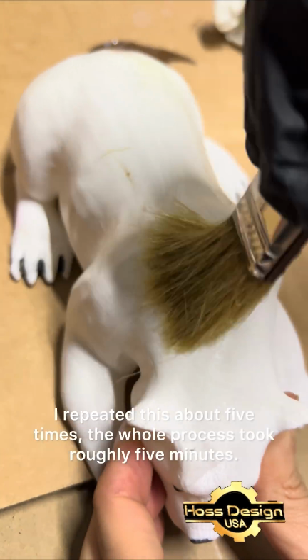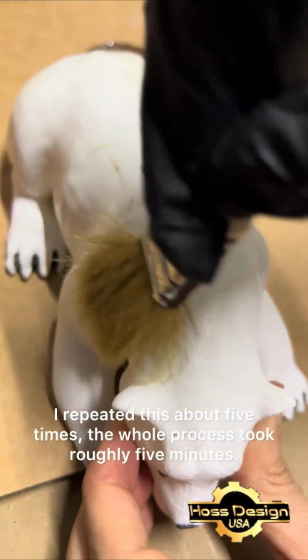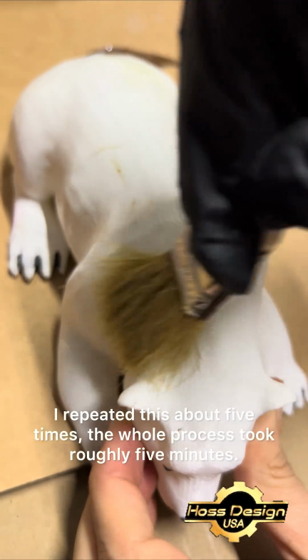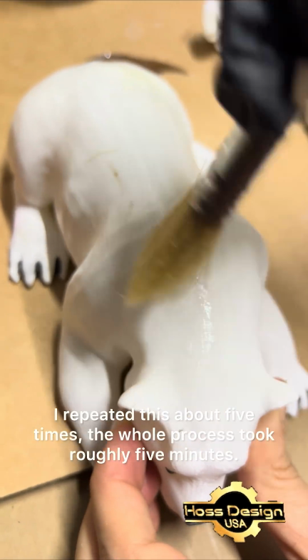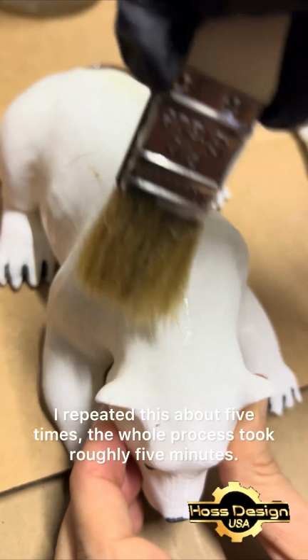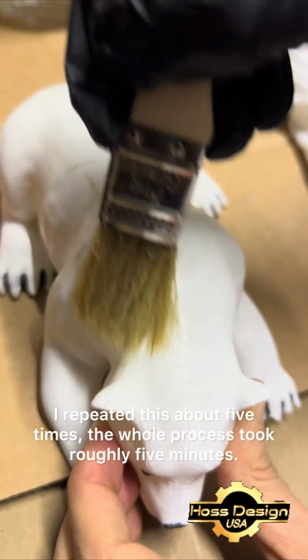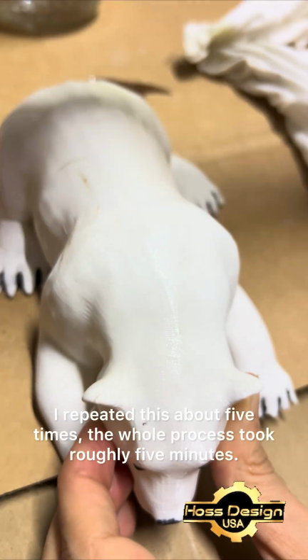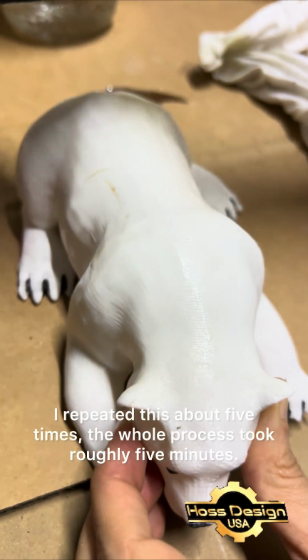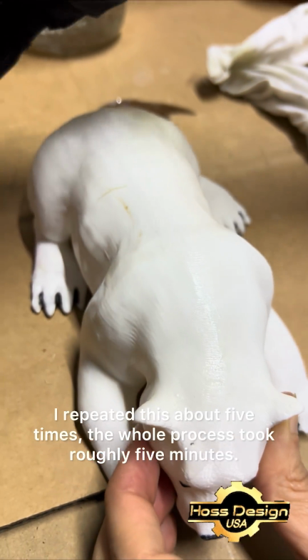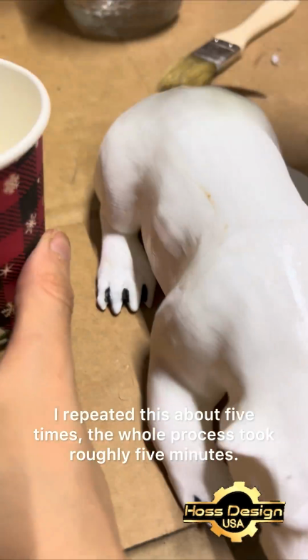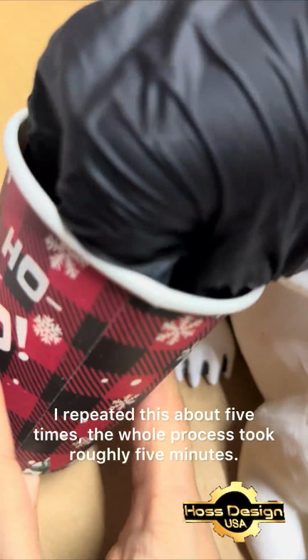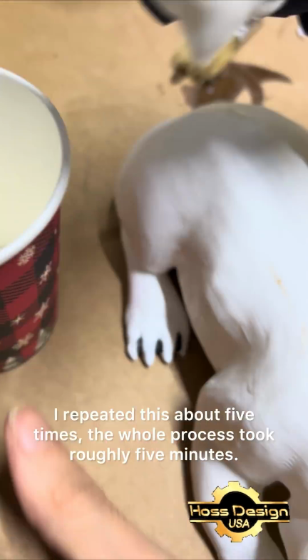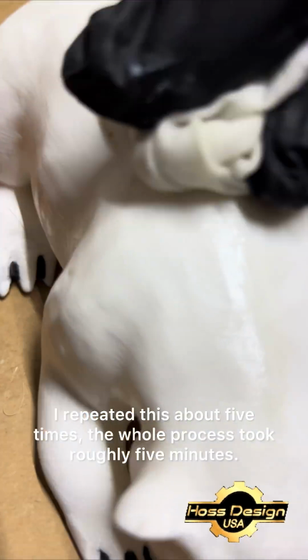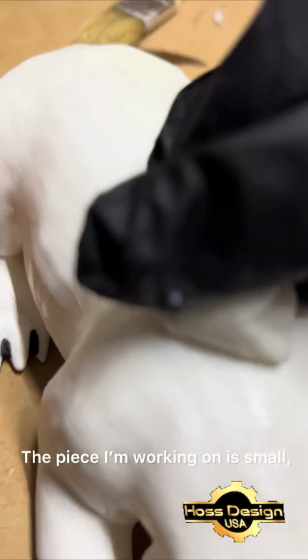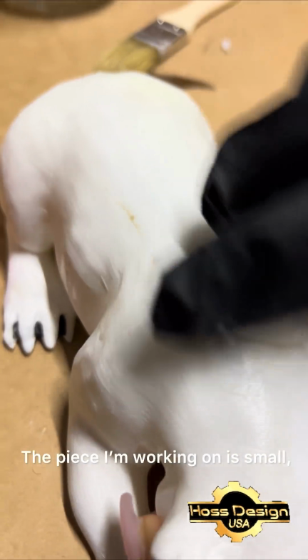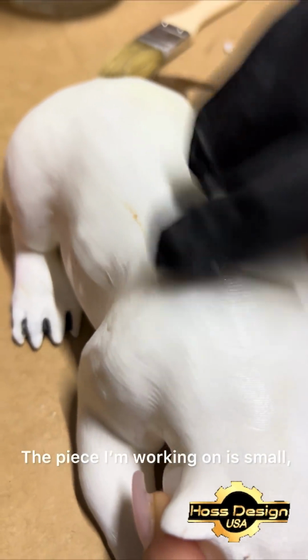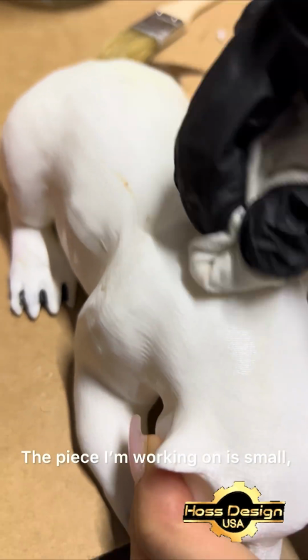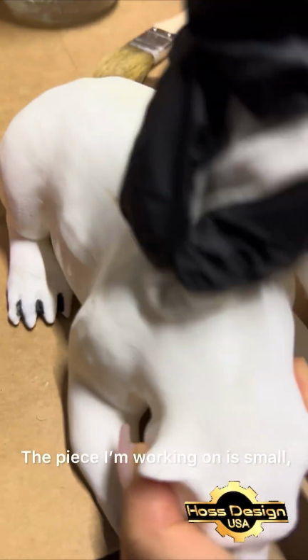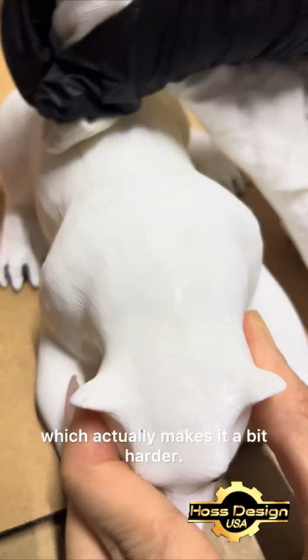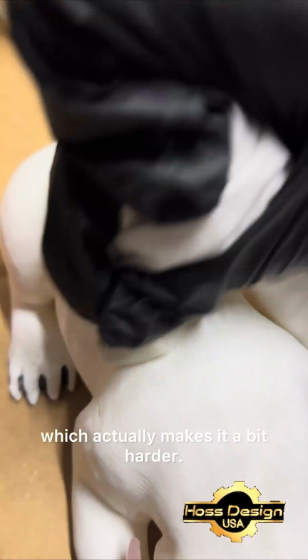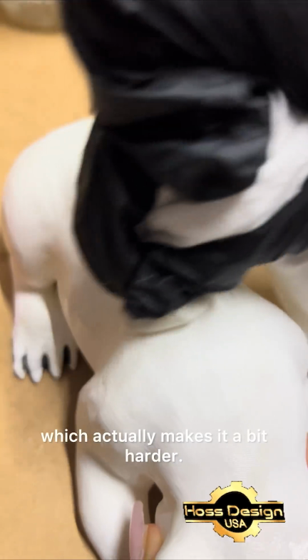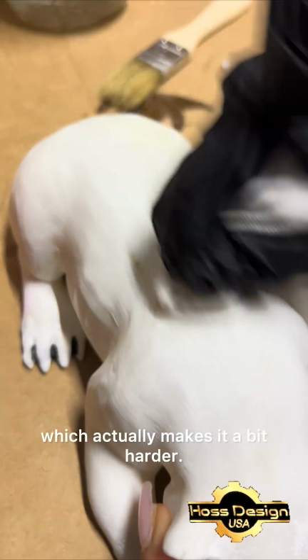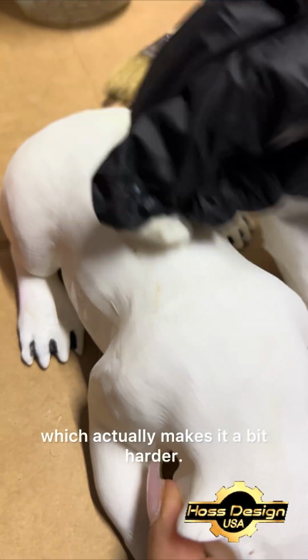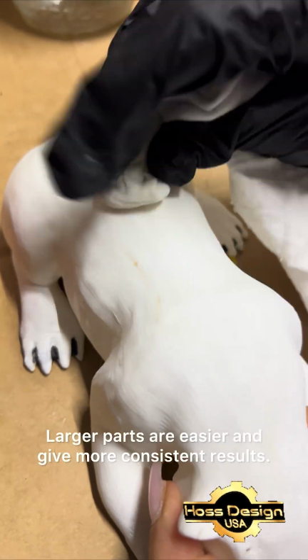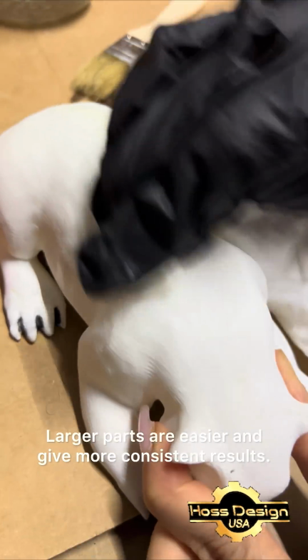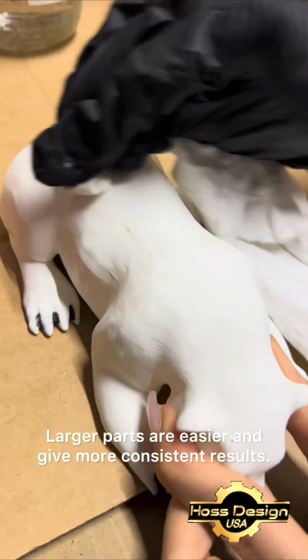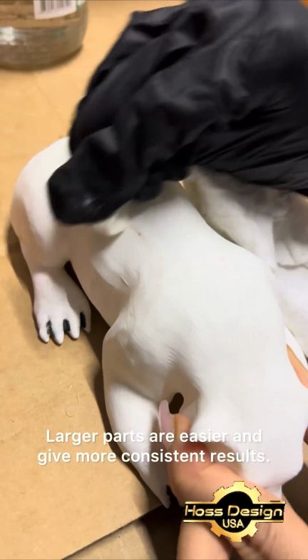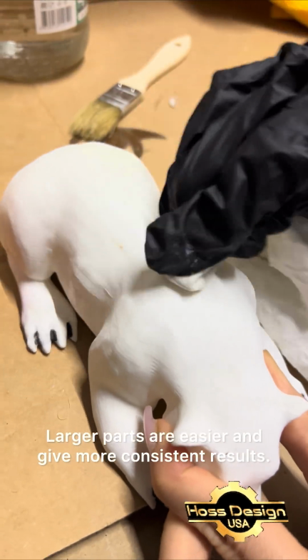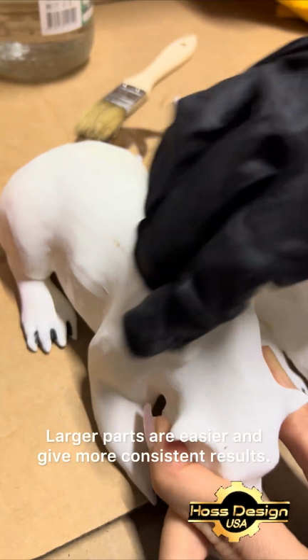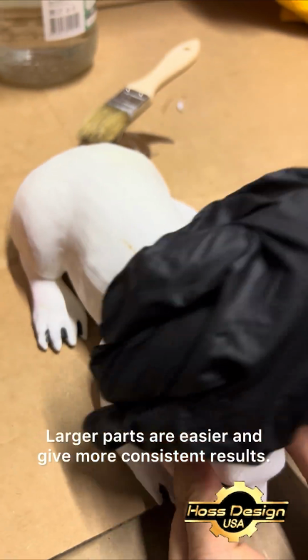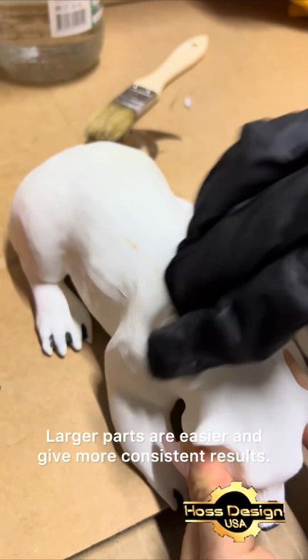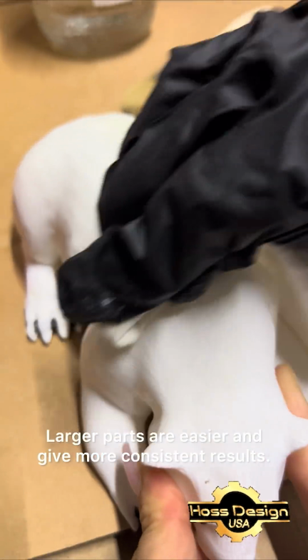I repeated this about 5 times. The whole process took roughly 5 minutes. The piece I'm working on is small, which actually makes it a bit harder. Larger parts are easier and give more consistent results.